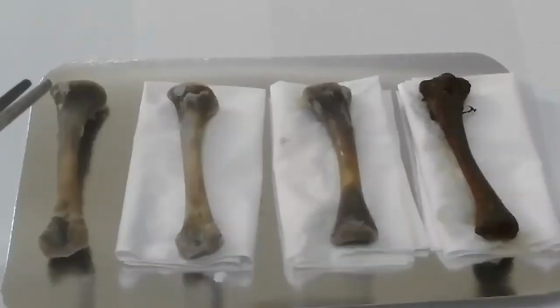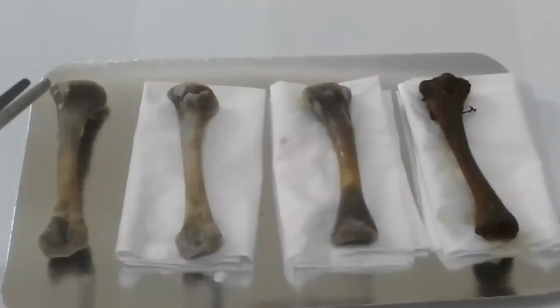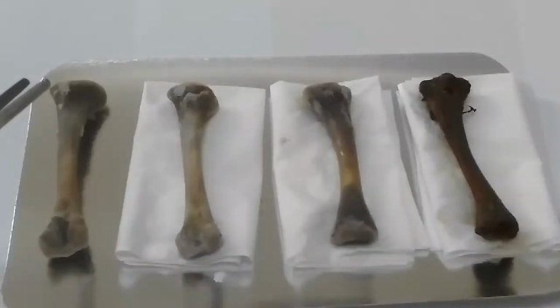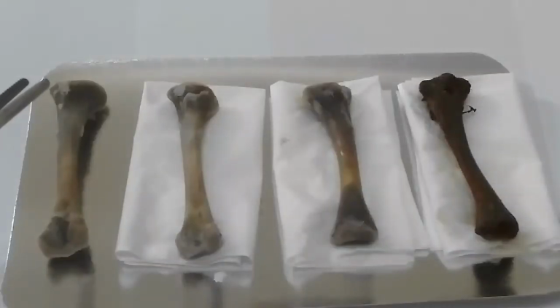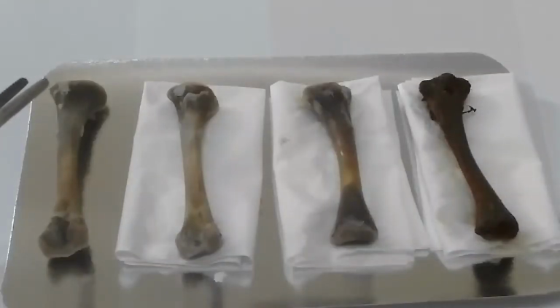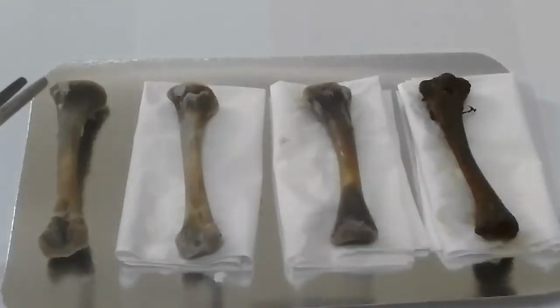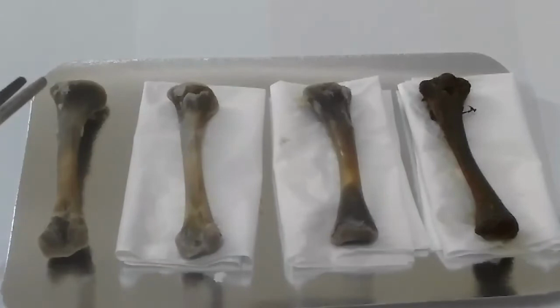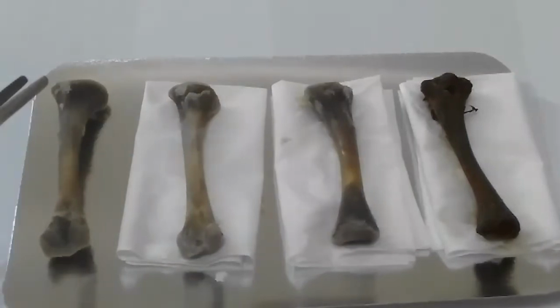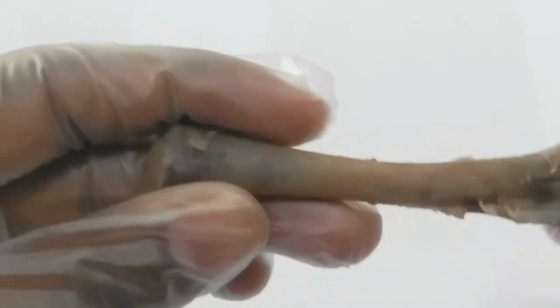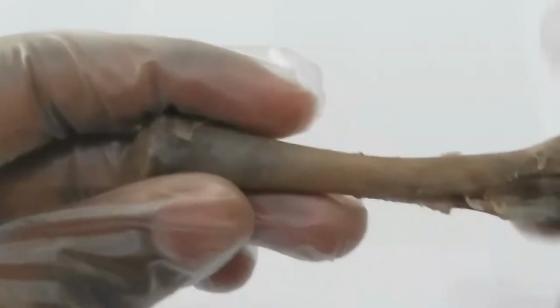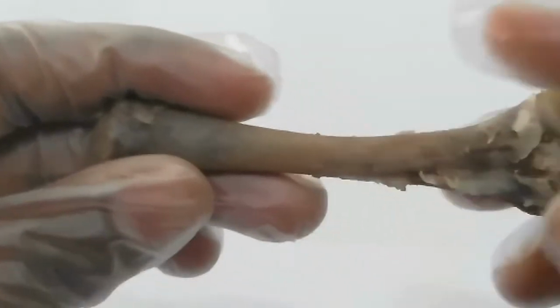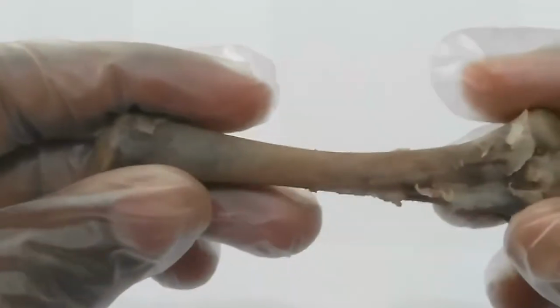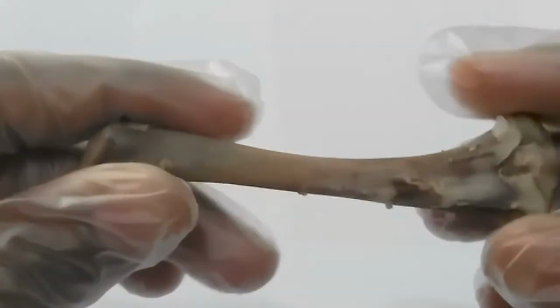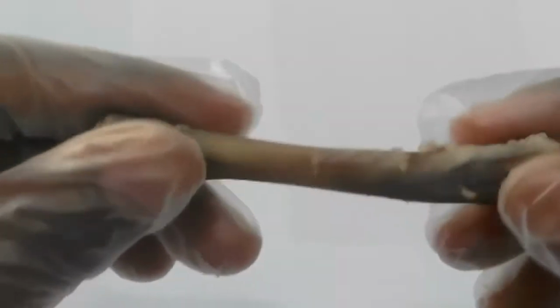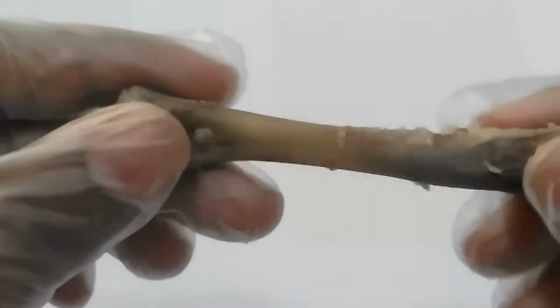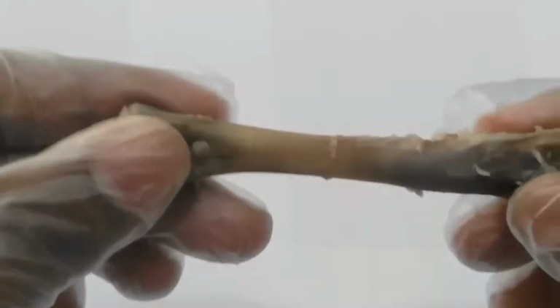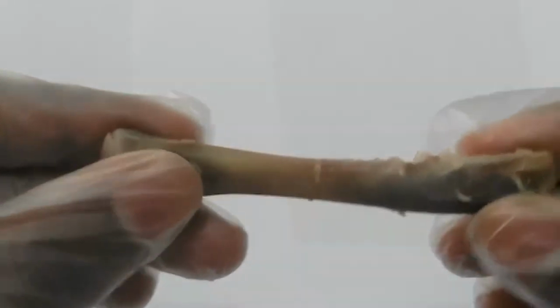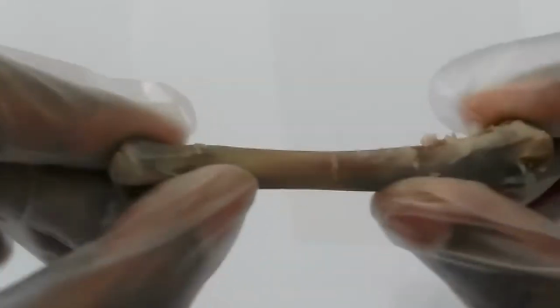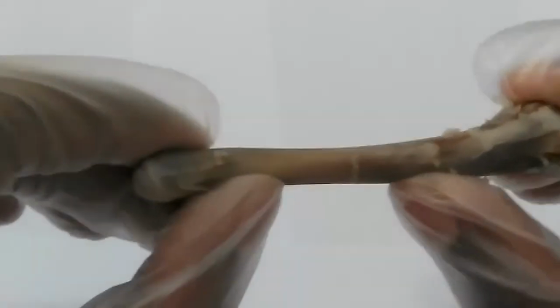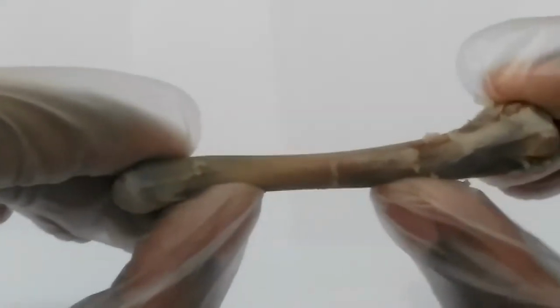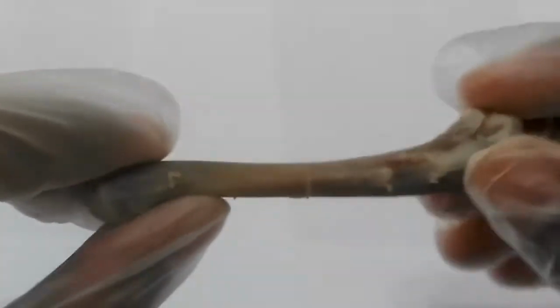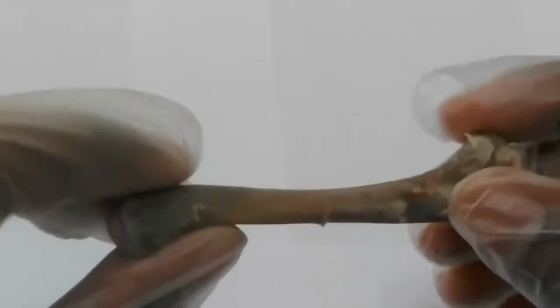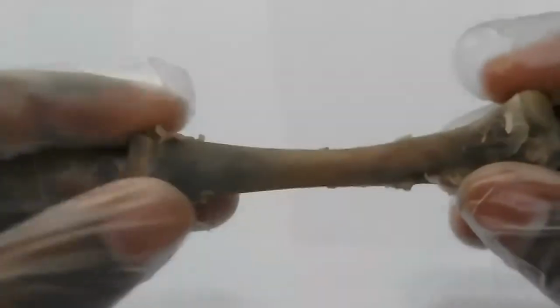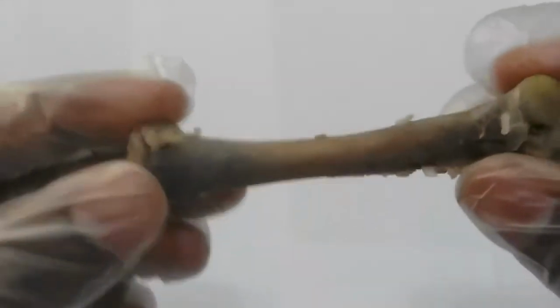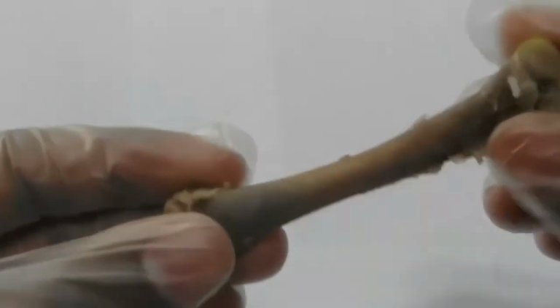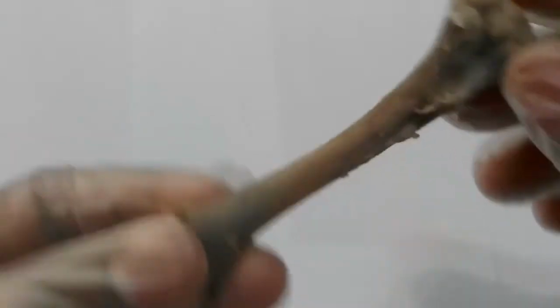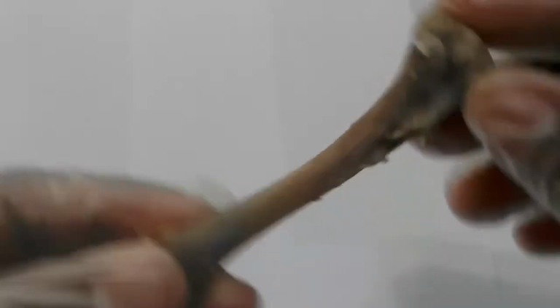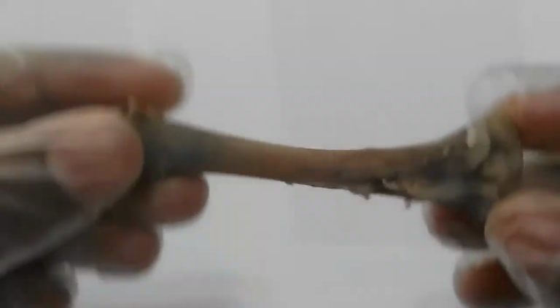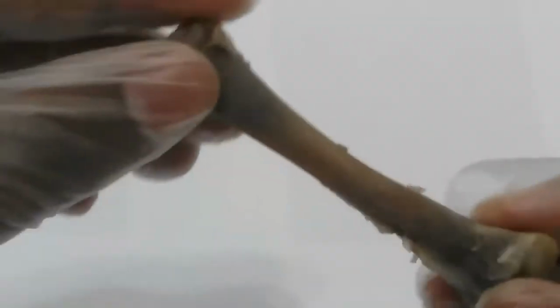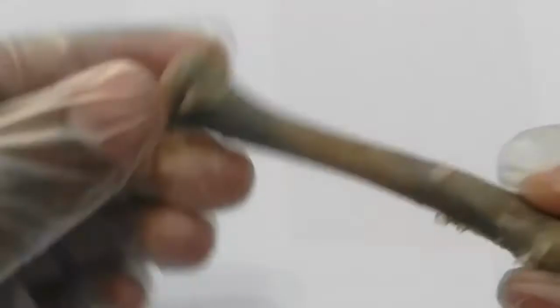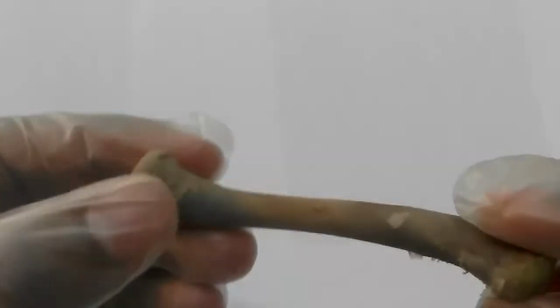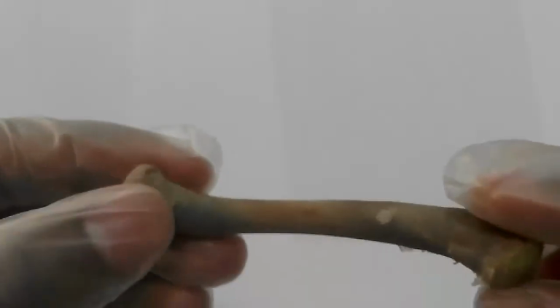Here we are ready with the results. Here is our reference bone. I cannot bend it. The color is normal, as you can see.